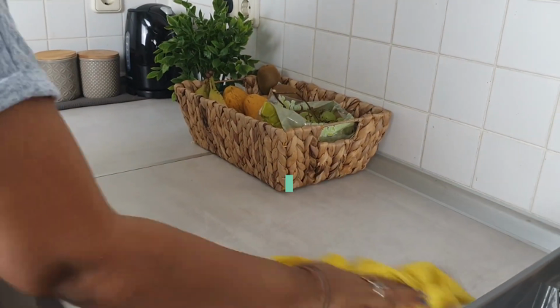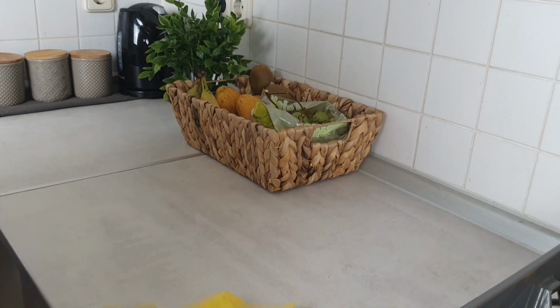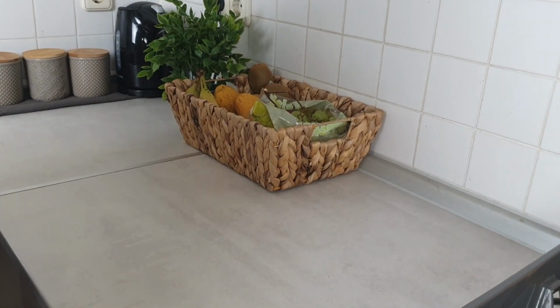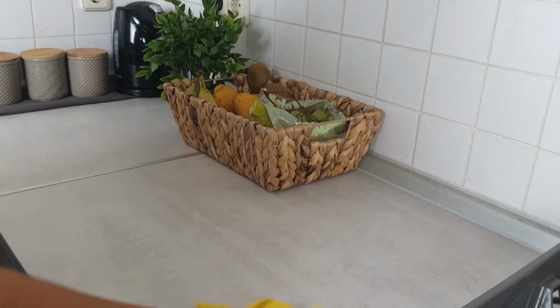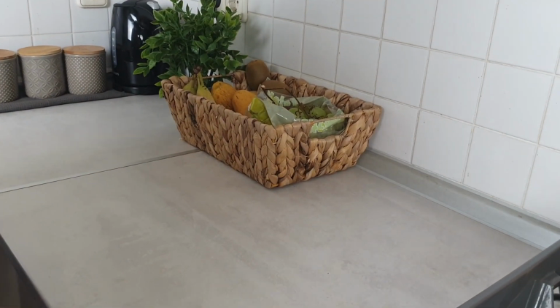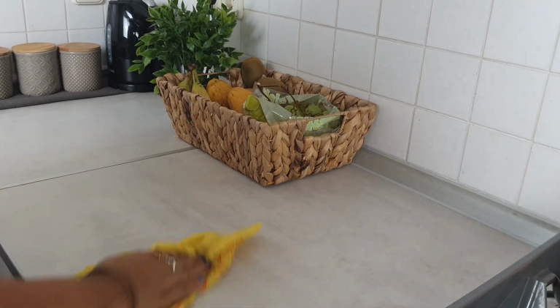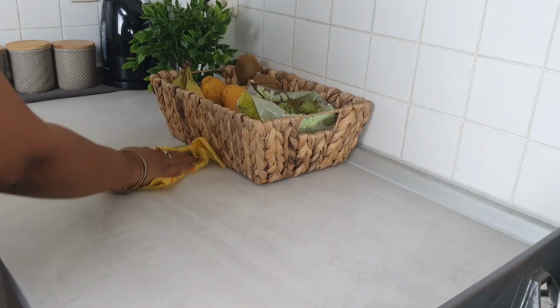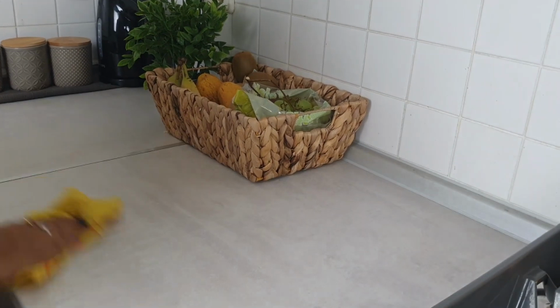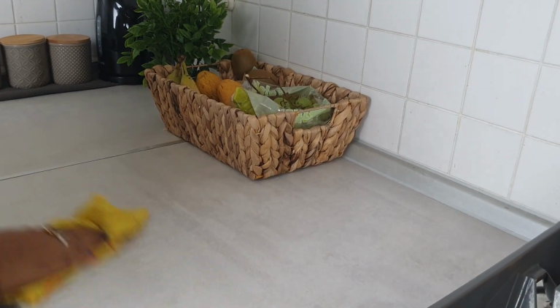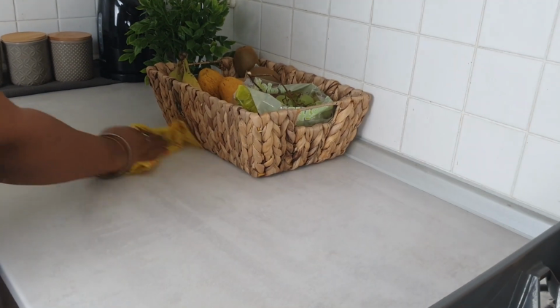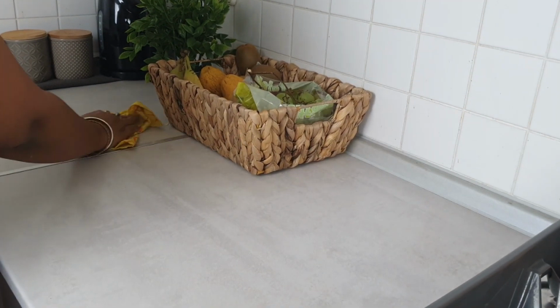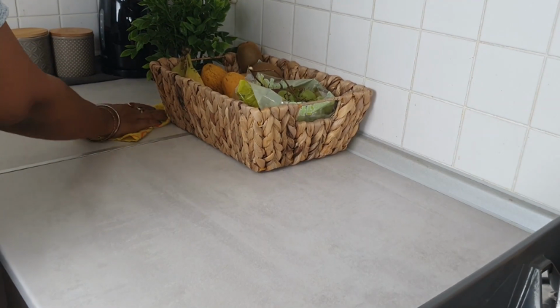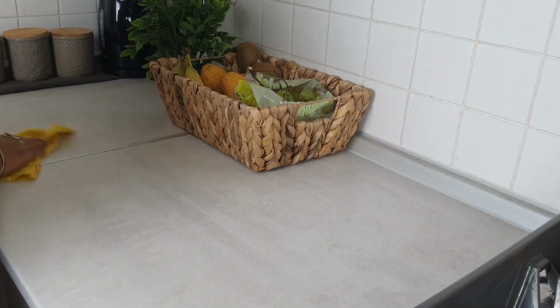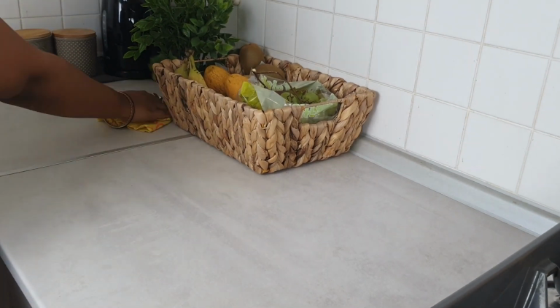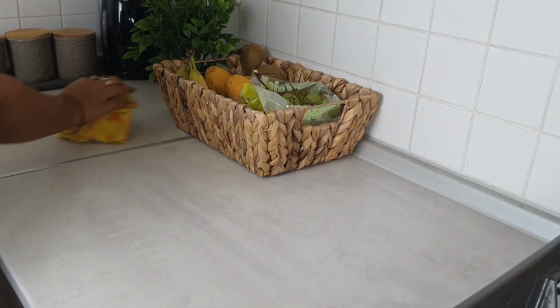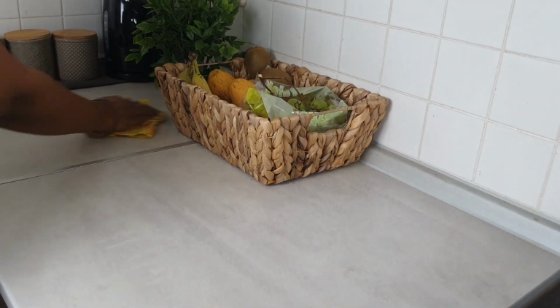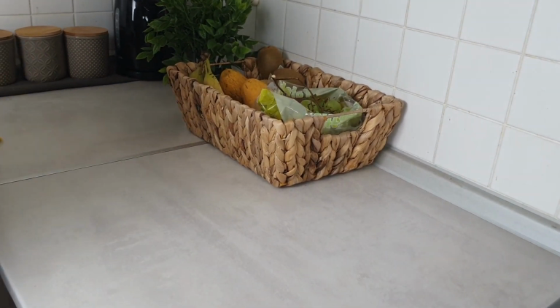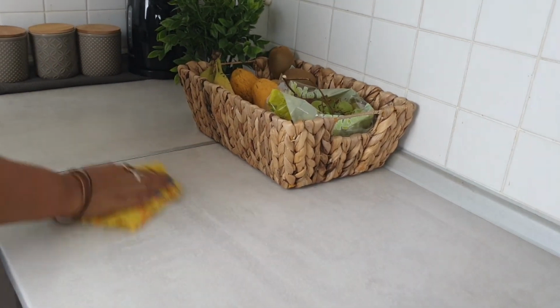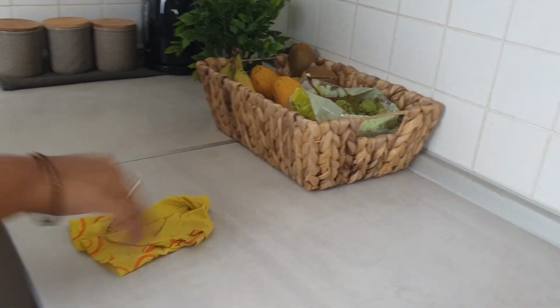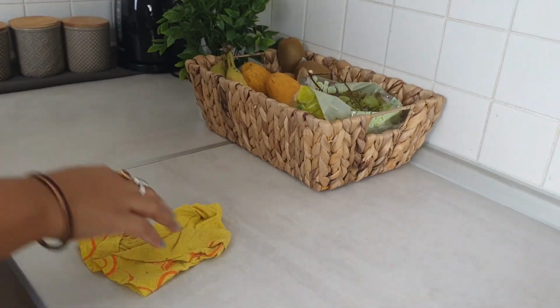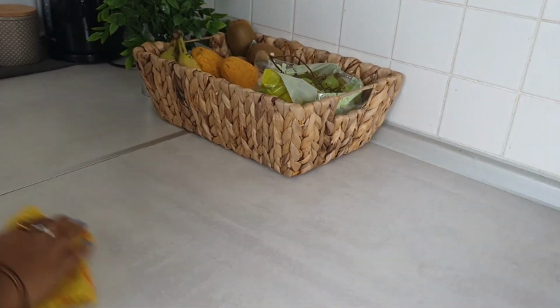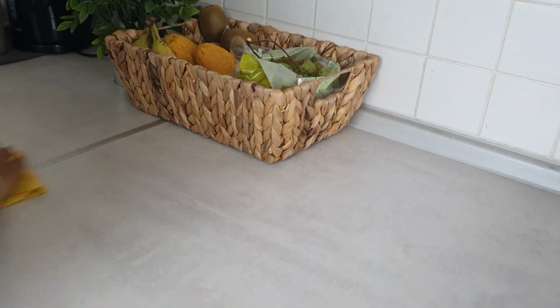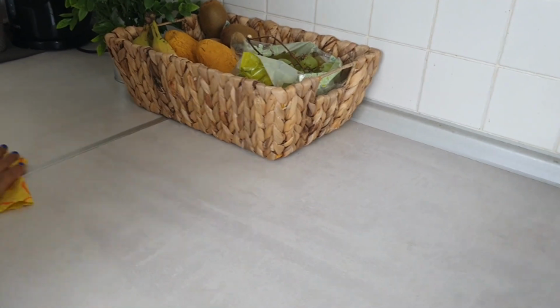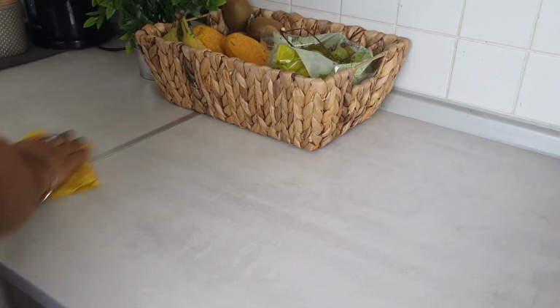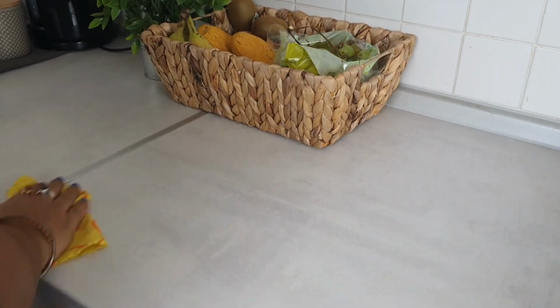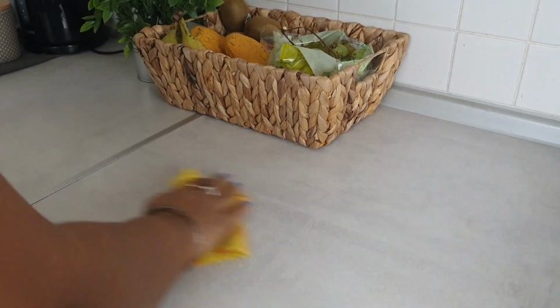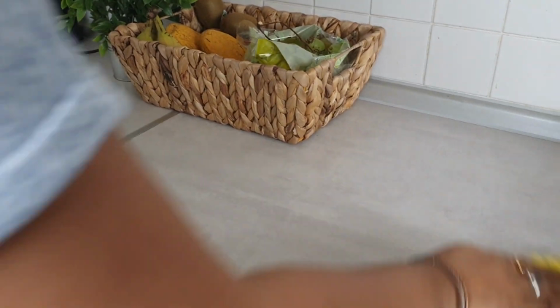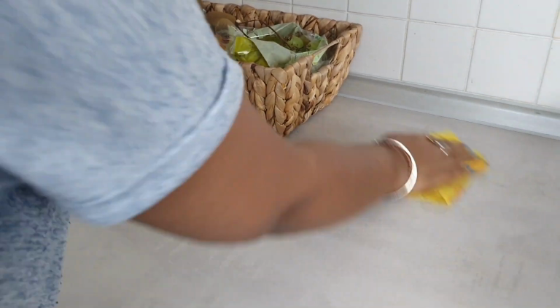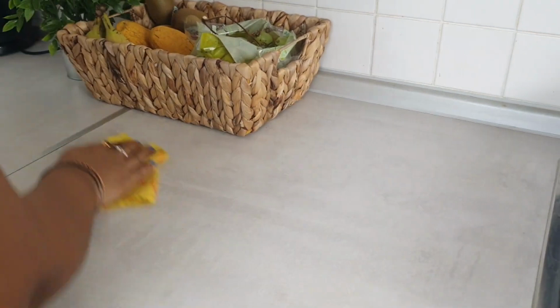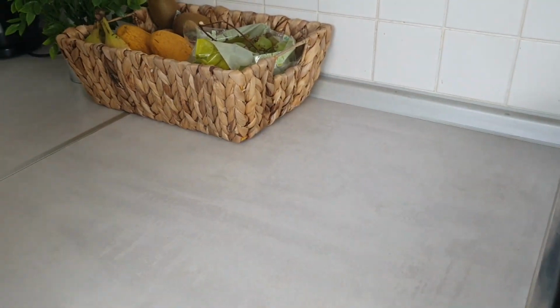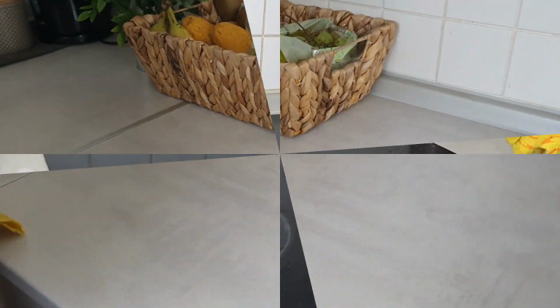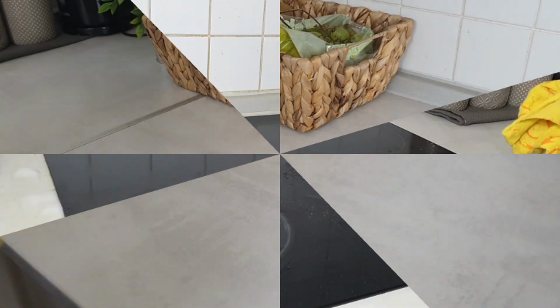Wiping down the kitchen countertop after every use is one of the easiest and most essential basic kitchen hygiene rules. You will not only be keeping things clean and tidy, you will also be stopping the spread of bacteria.